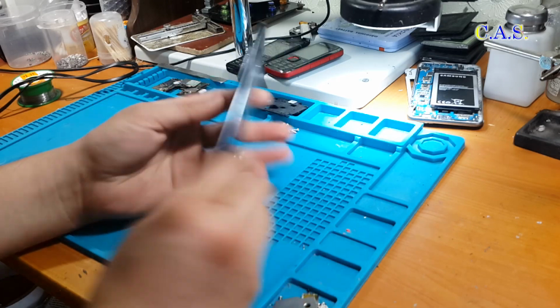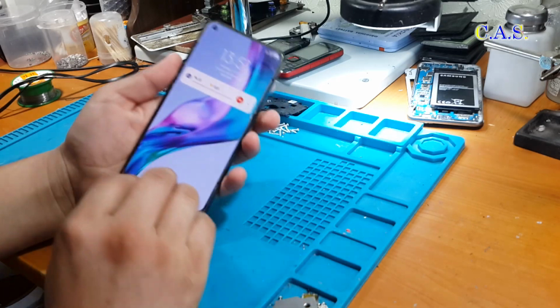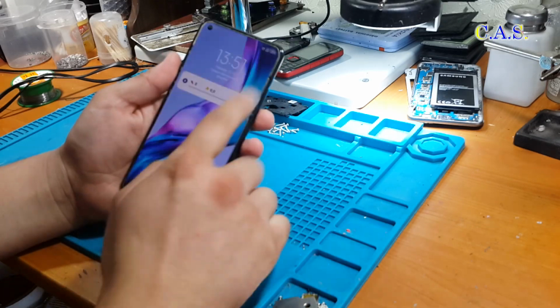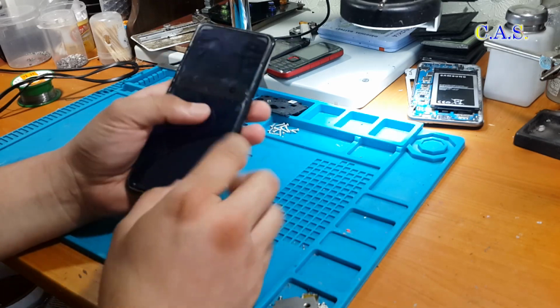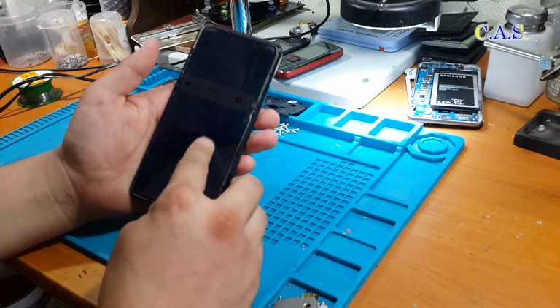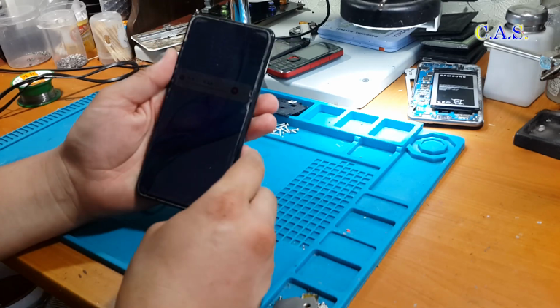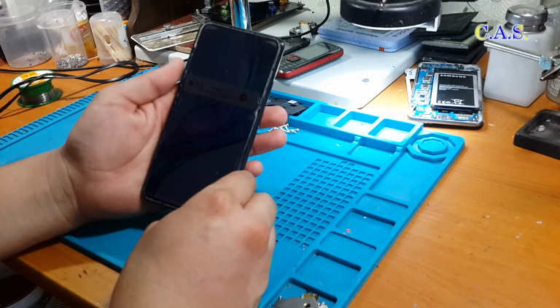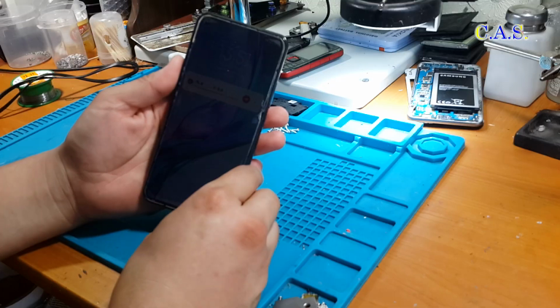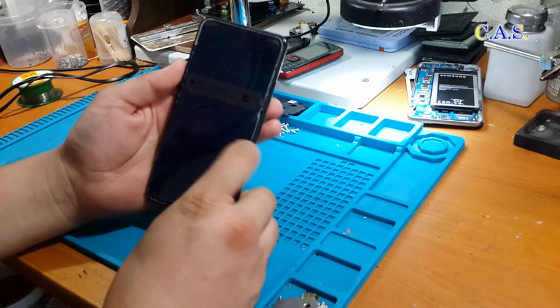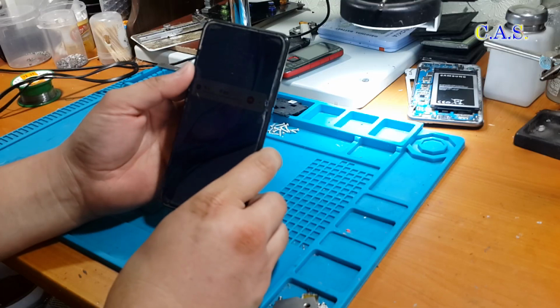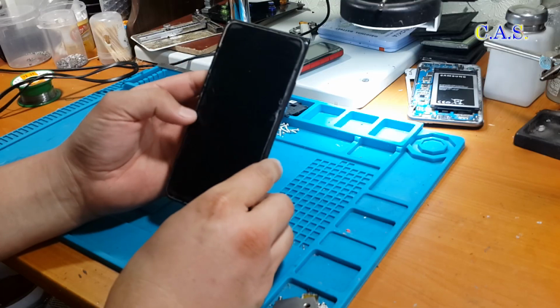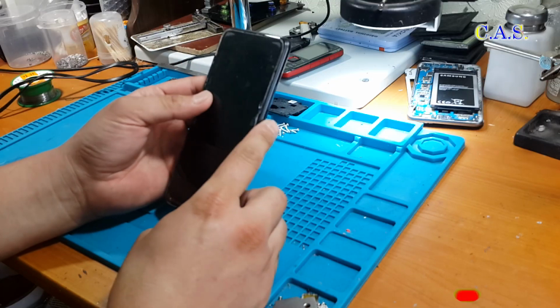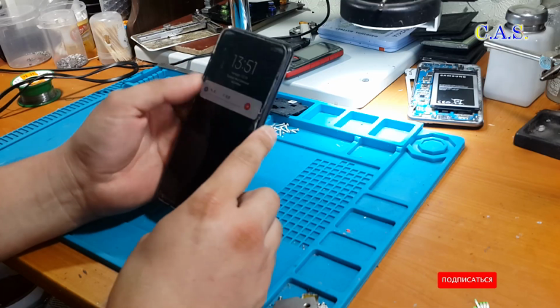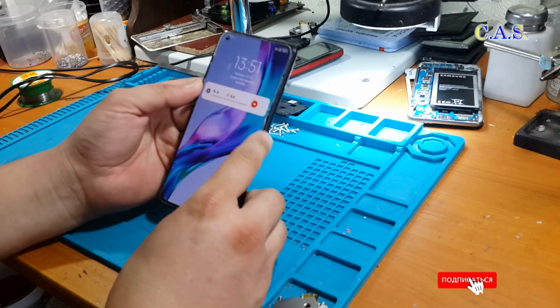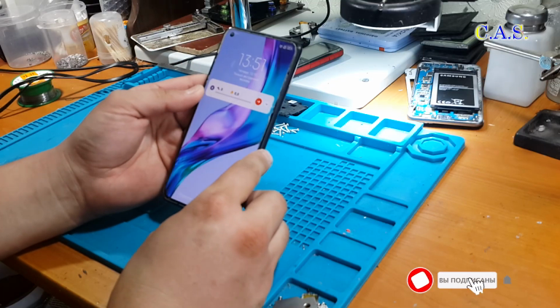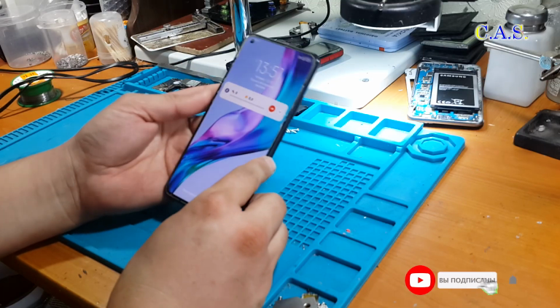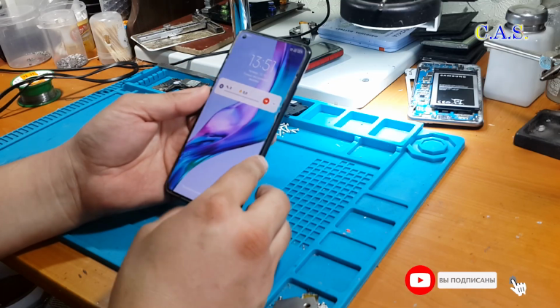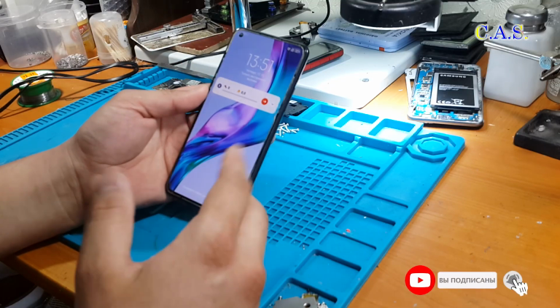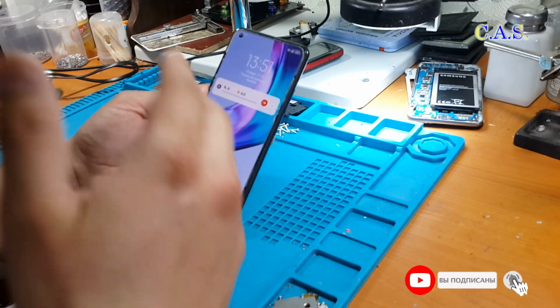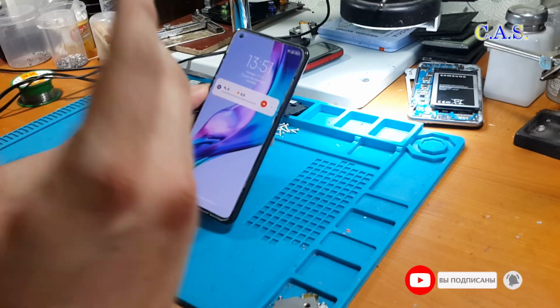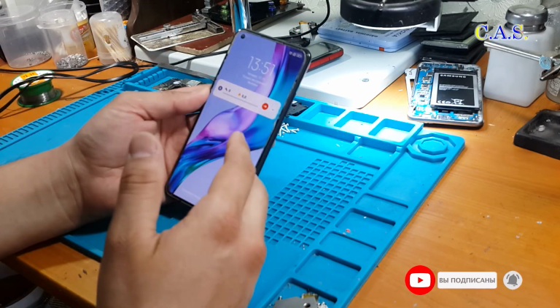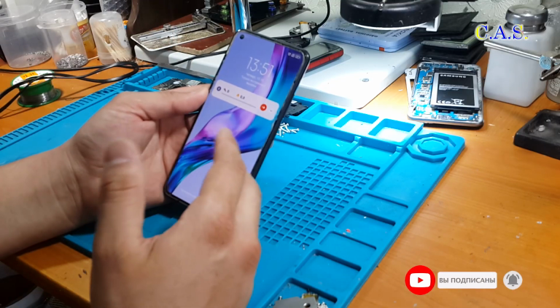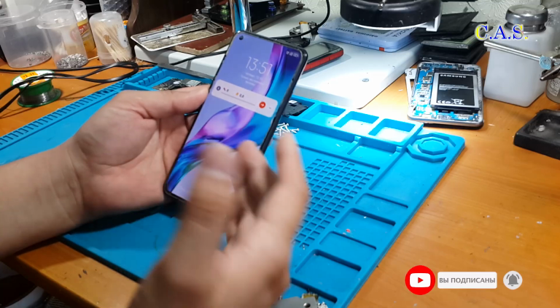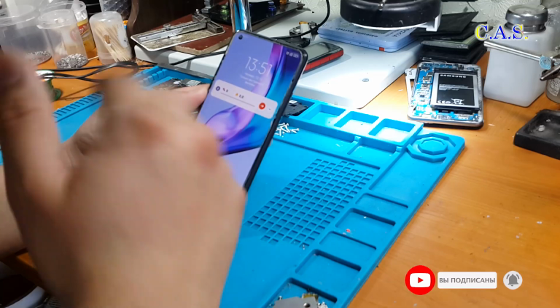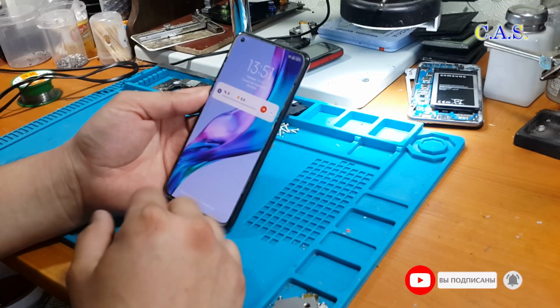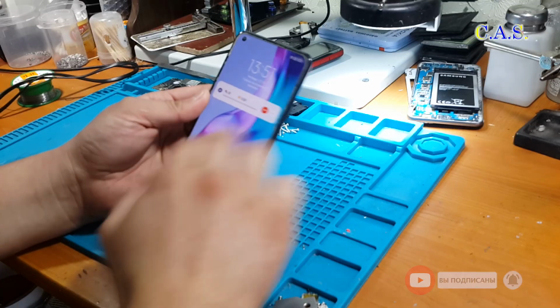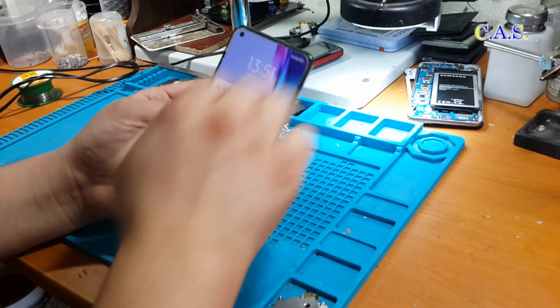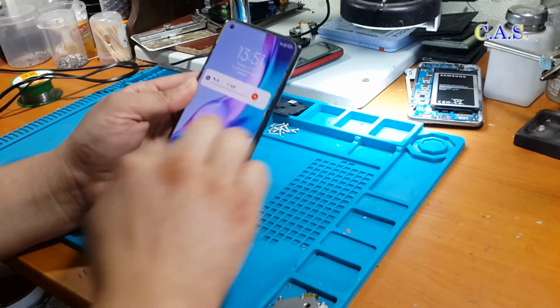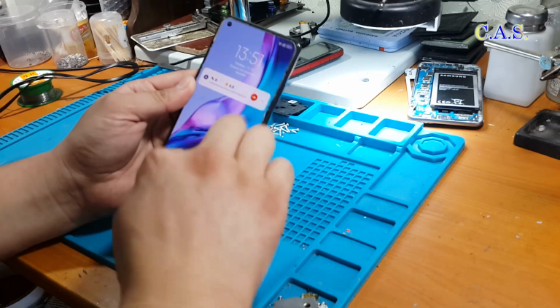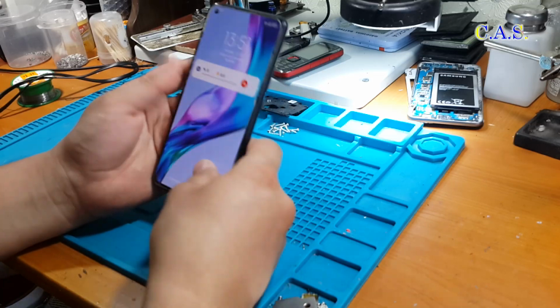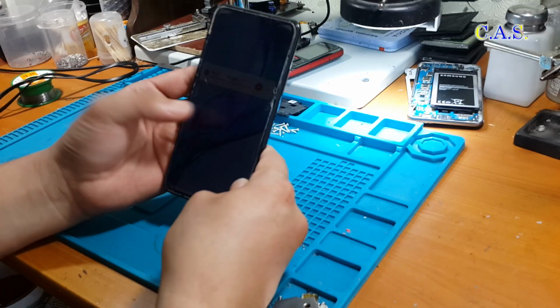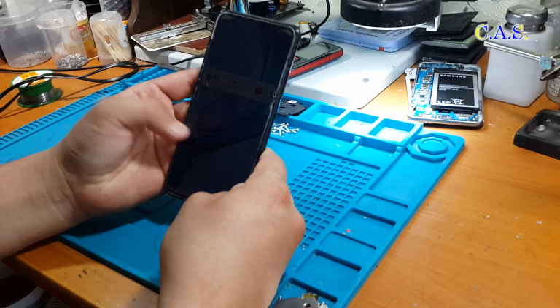This phone has the following problems: the touch screen does not work, the phone does not charge — sometimes it can charge — and the phone turns off by itself. Based on the symptoms, this phone has a processor failure.